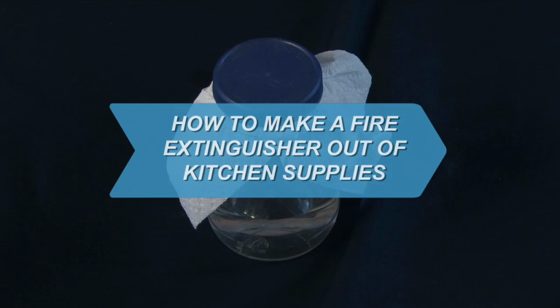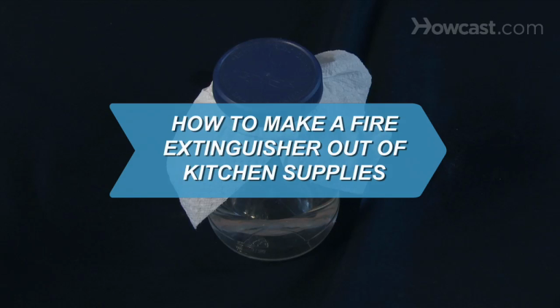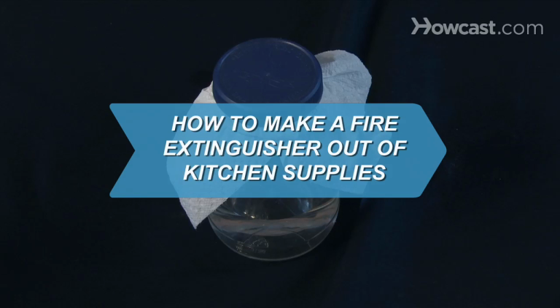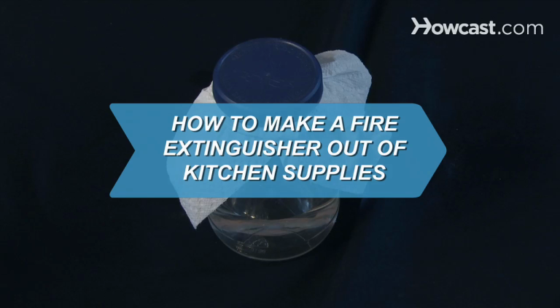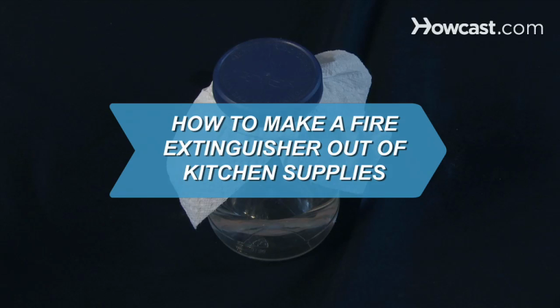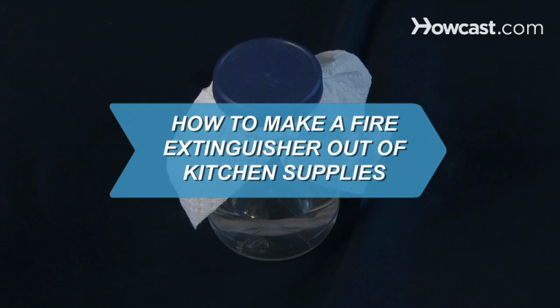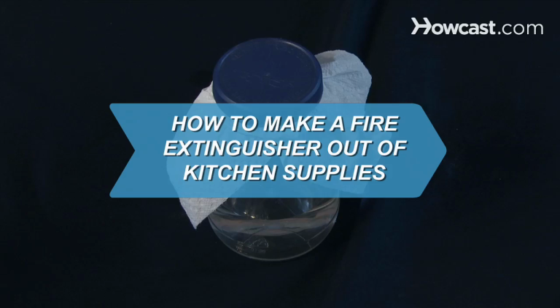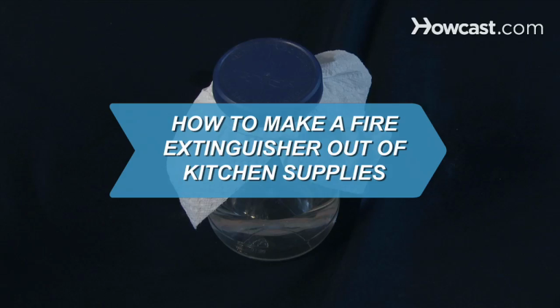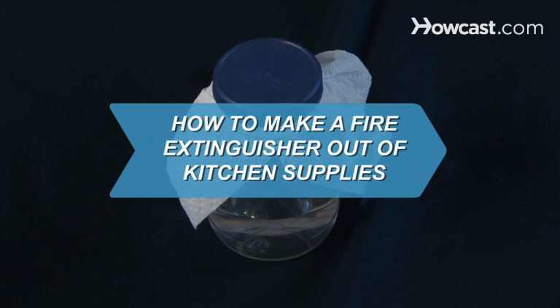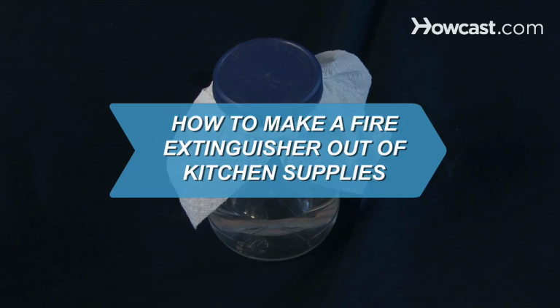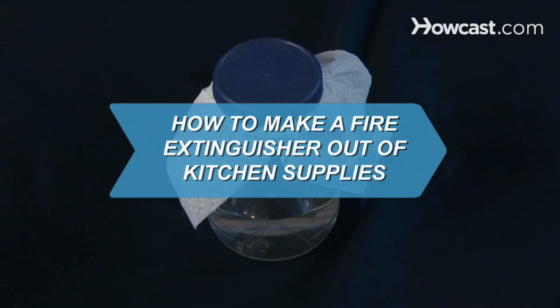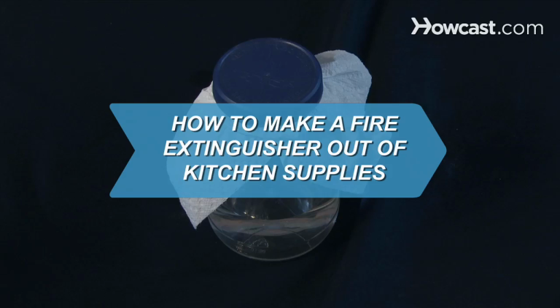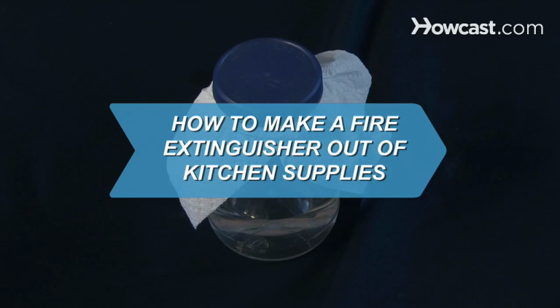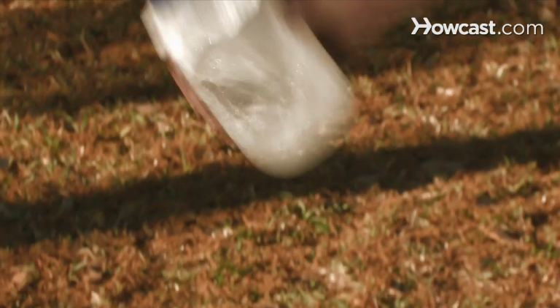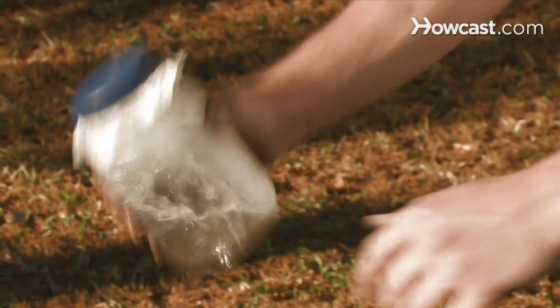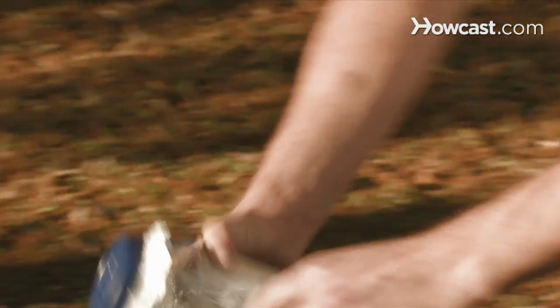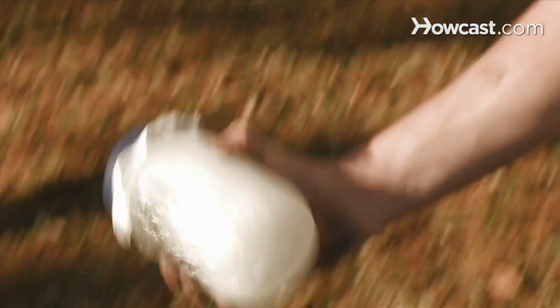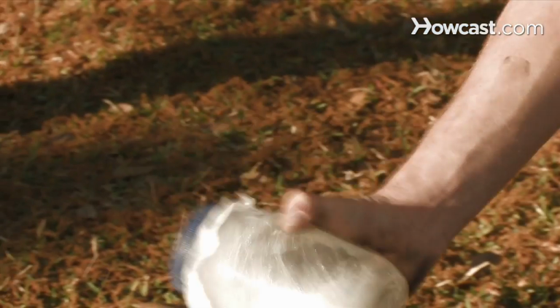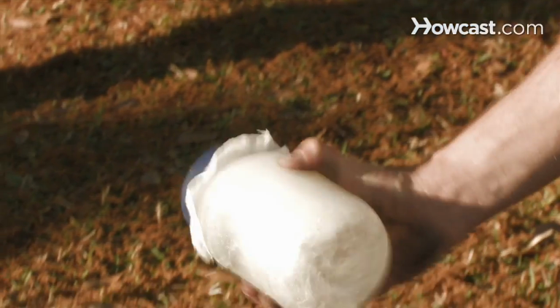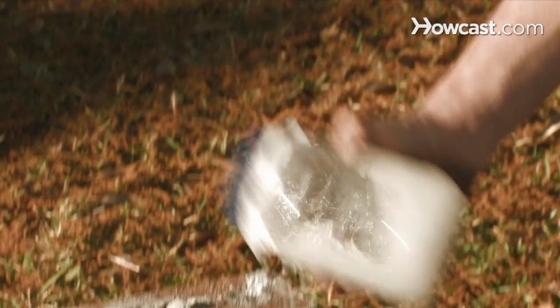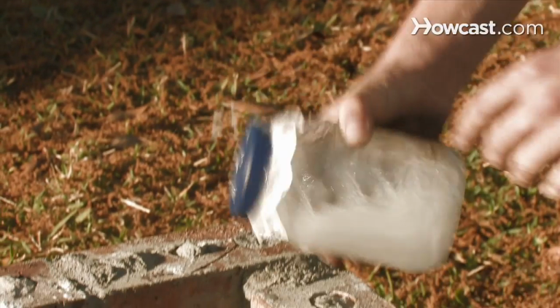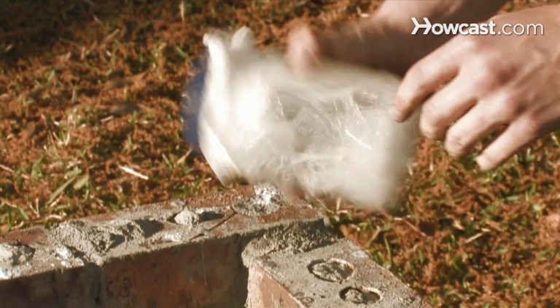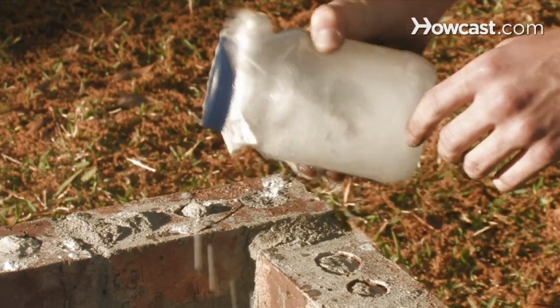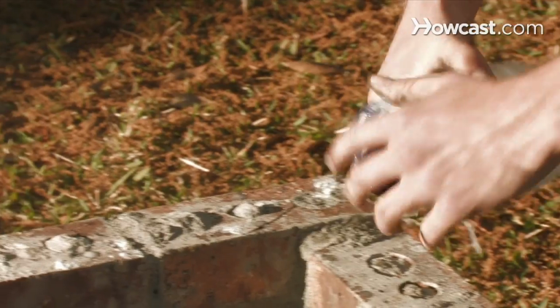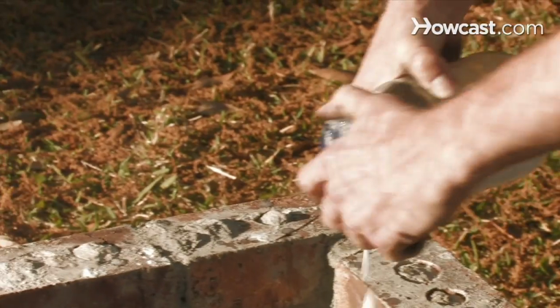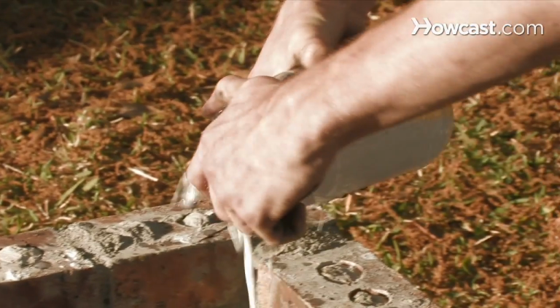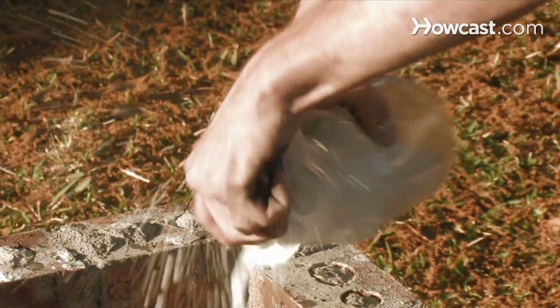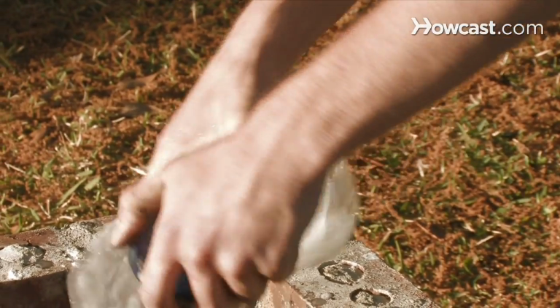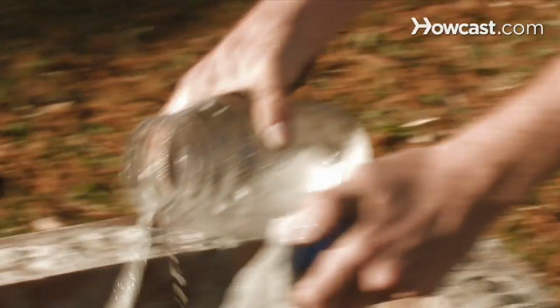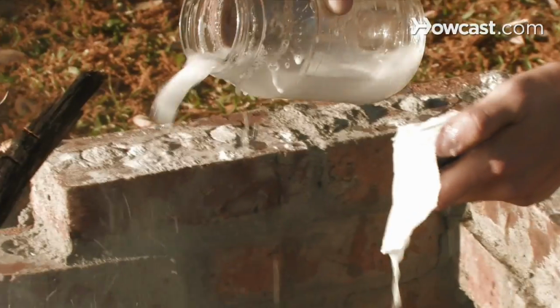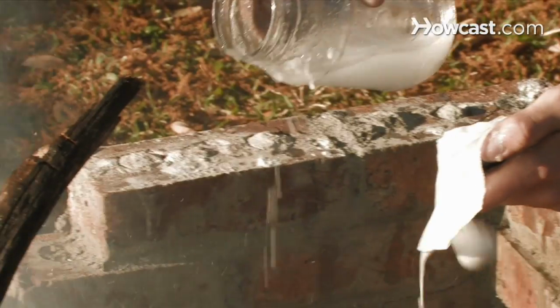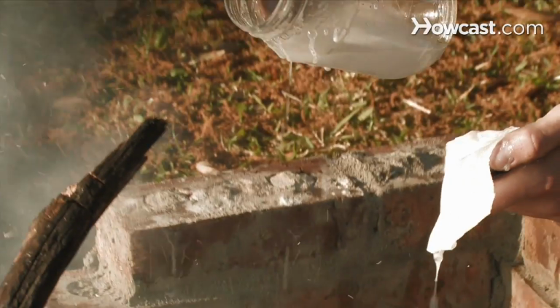How to Make a Fire Extinguisher Out of Kitchen Supplies. This is a great way to build your own fire extinguisher using scientific principles and ordinary household items.